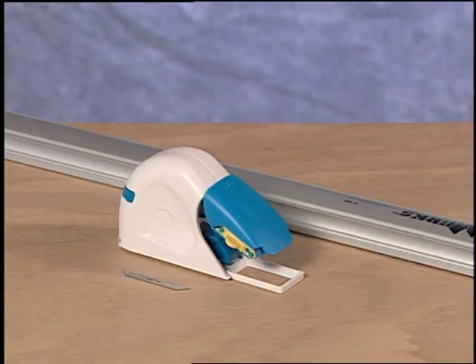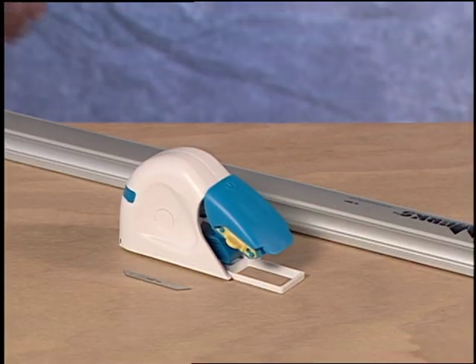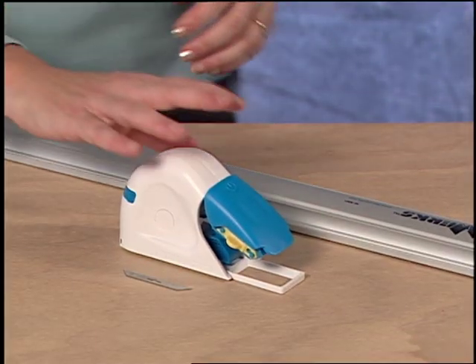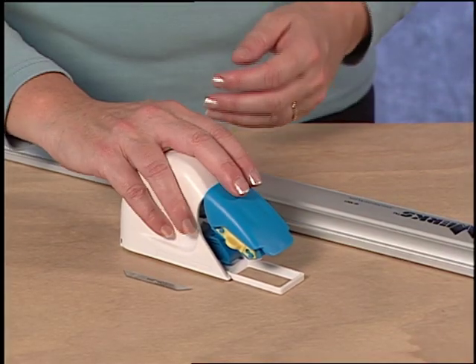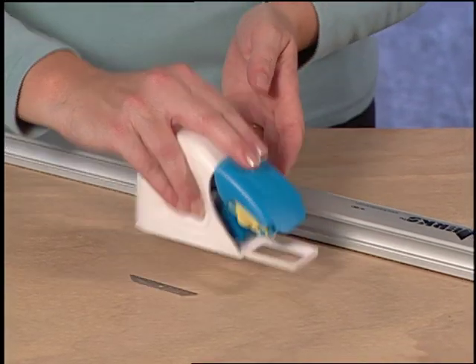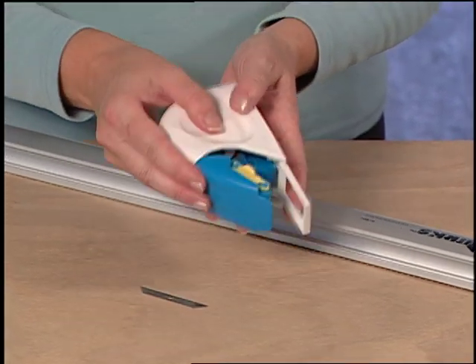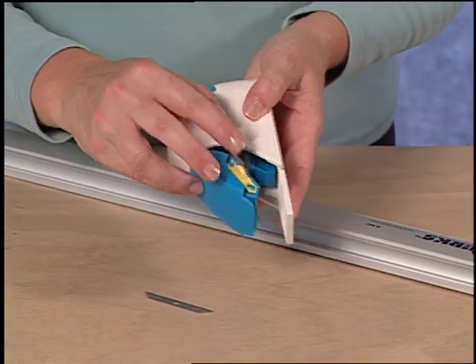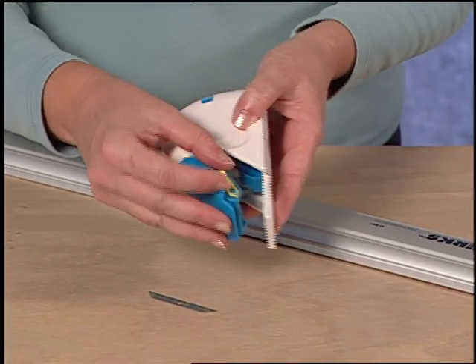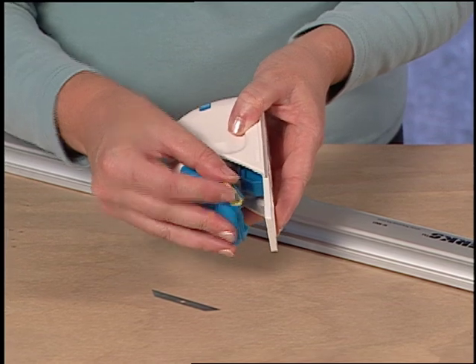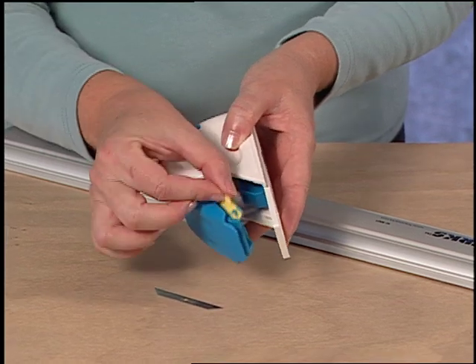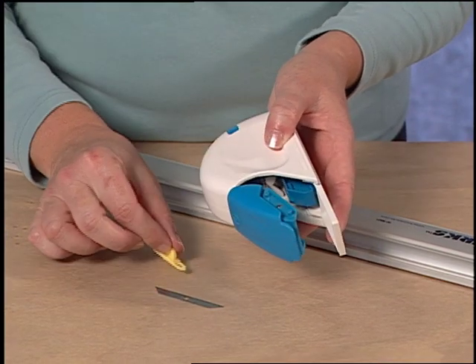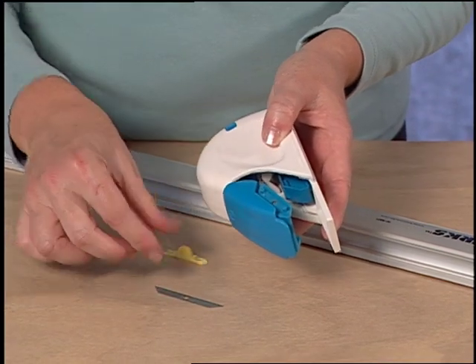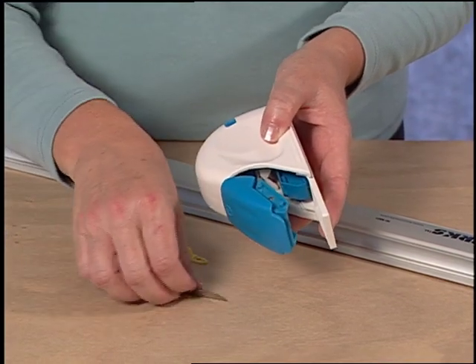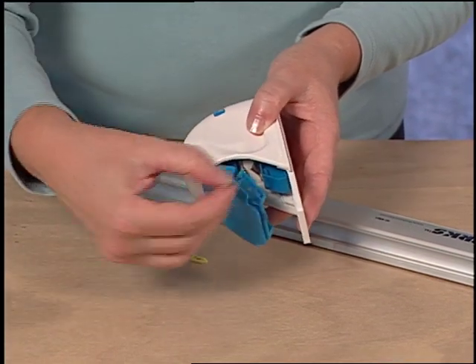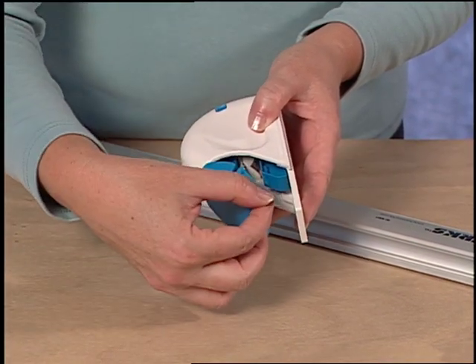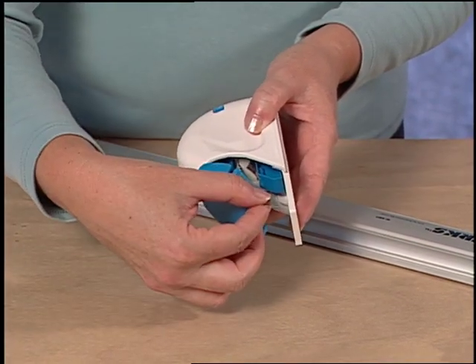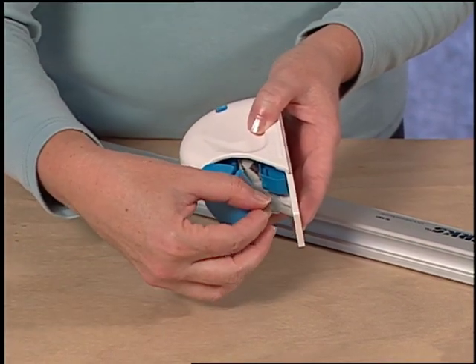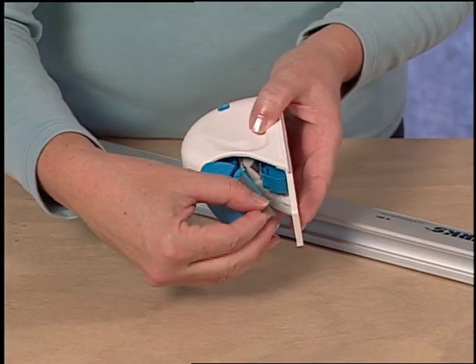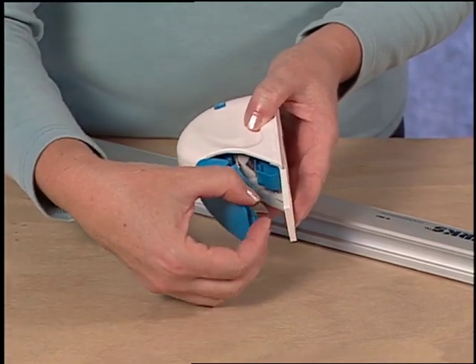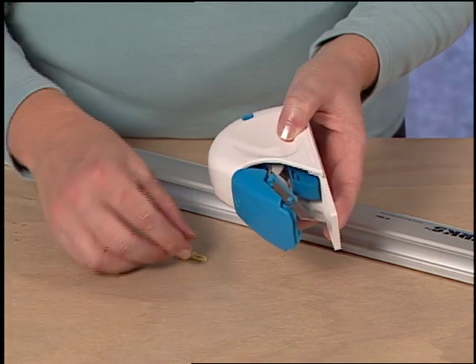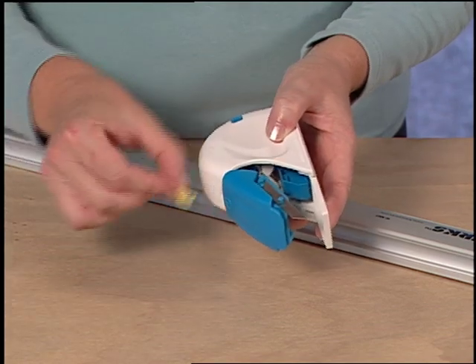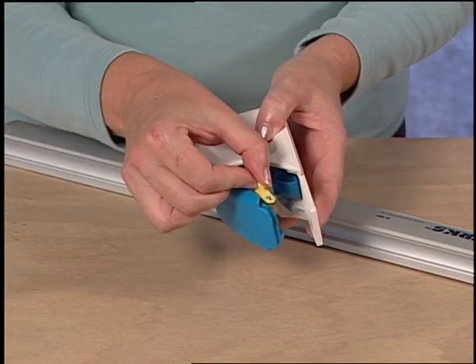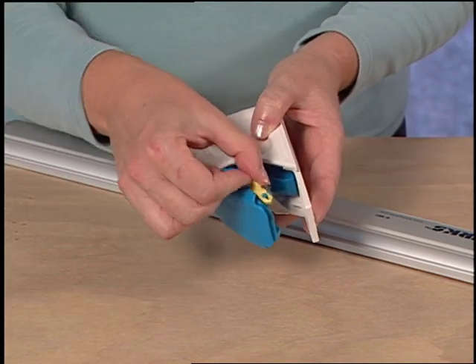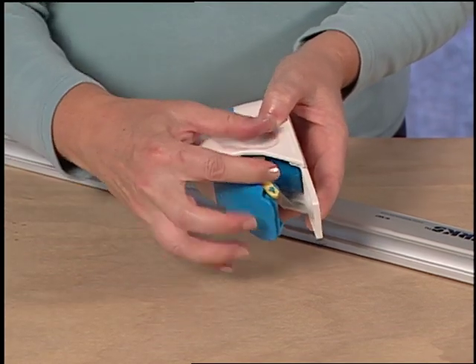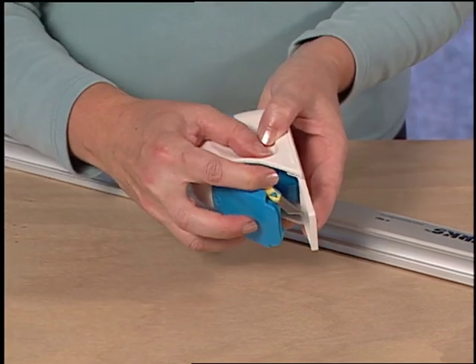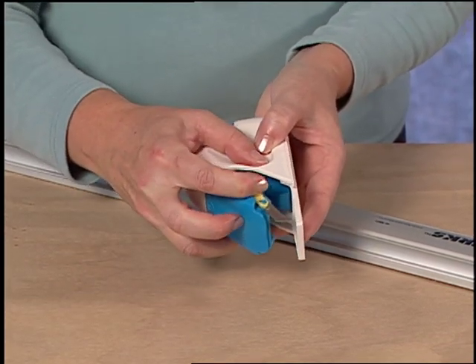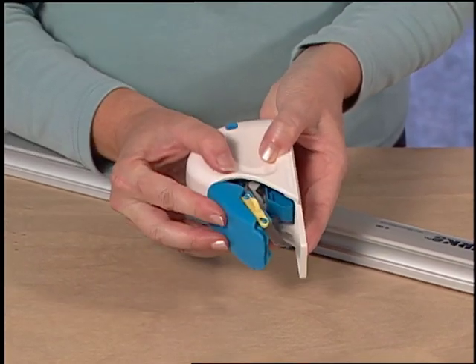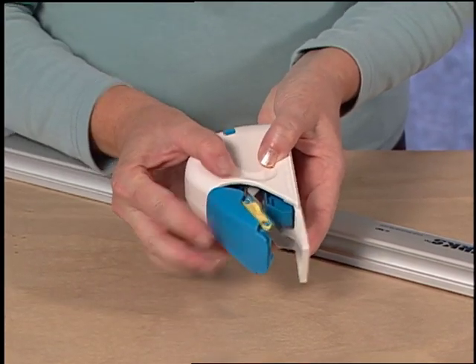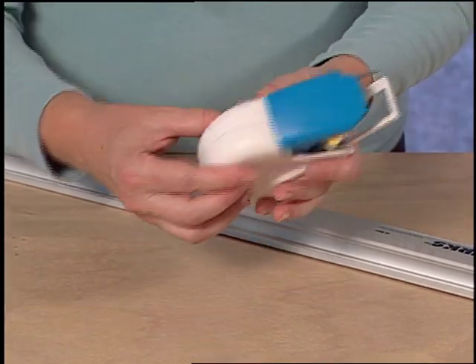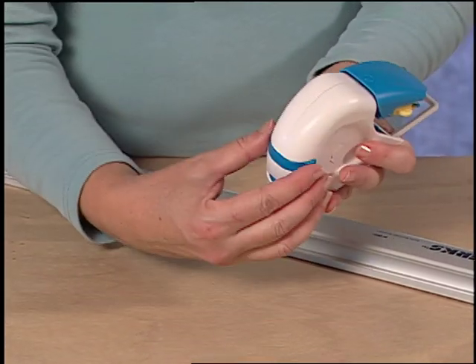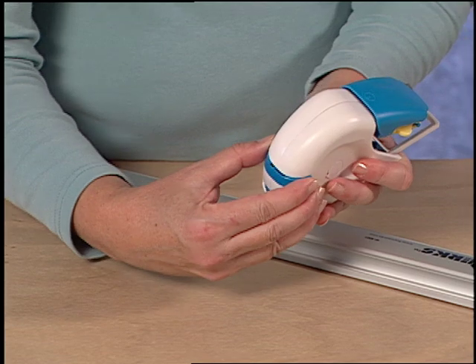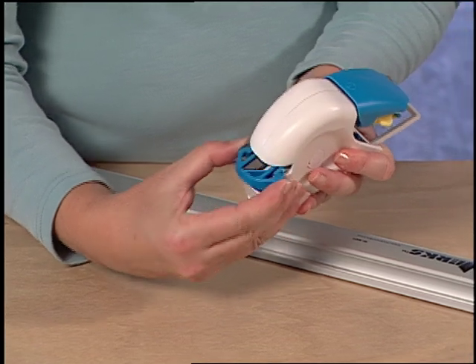To install a blade onto the Logan Foamworks Straight Cutter, first remove the yellow blade cover clip. Install the blade using the magnet to hold it in place and replace the yellow blade holding clip. Note the extra blade storage on the back of the tool.